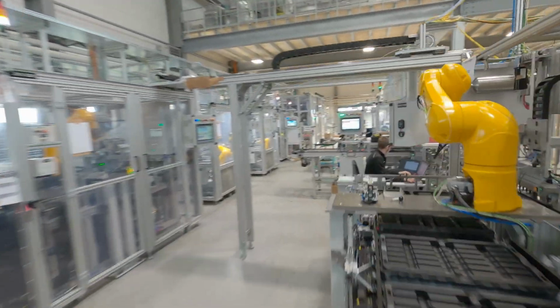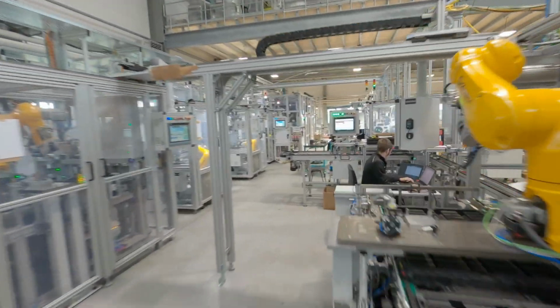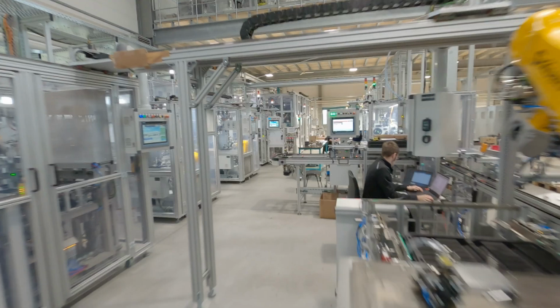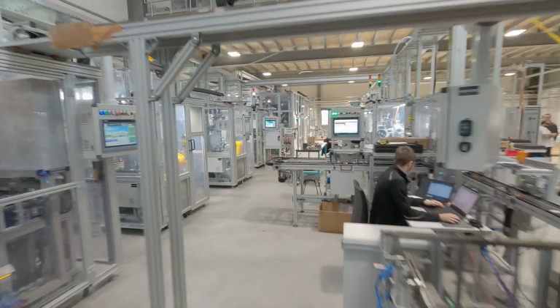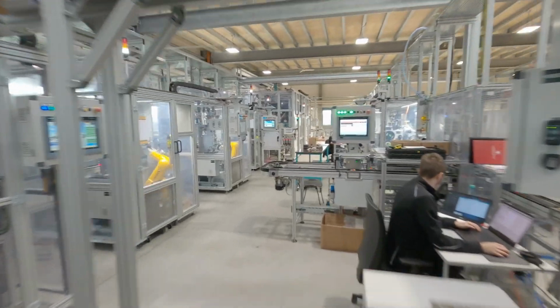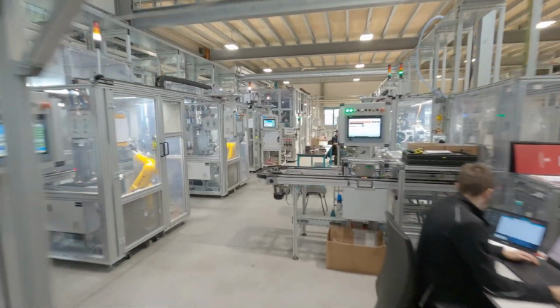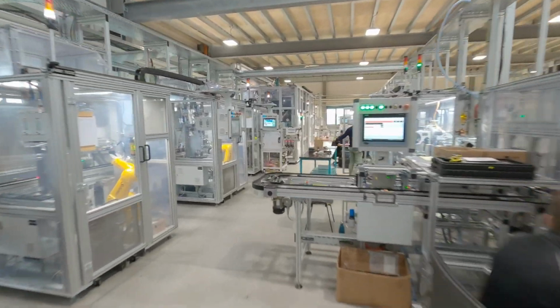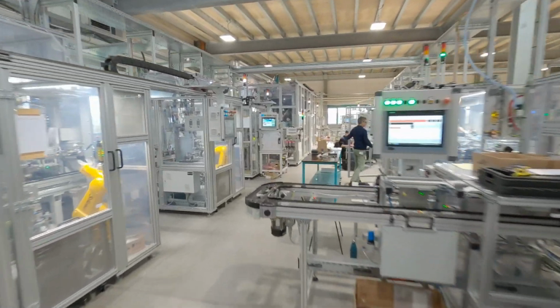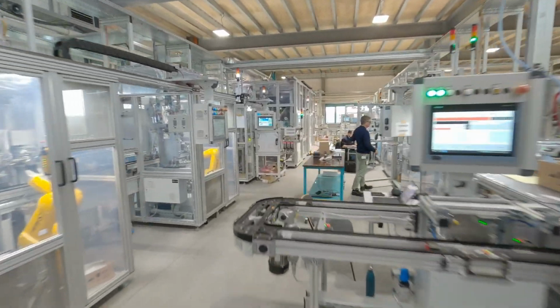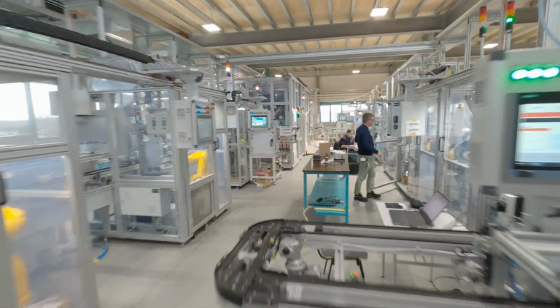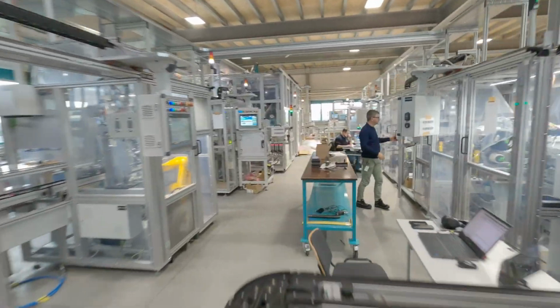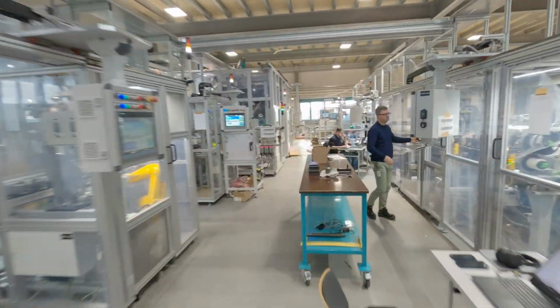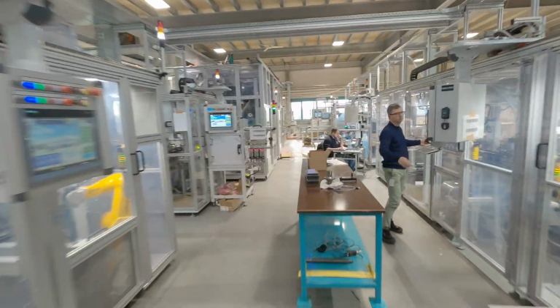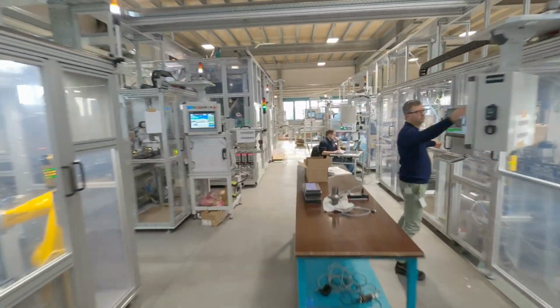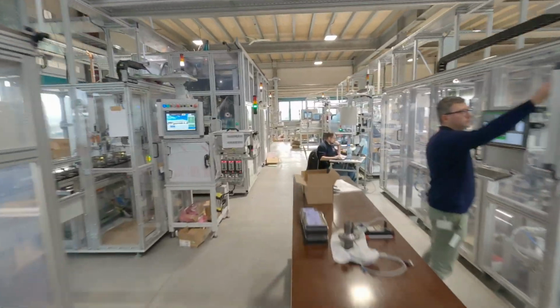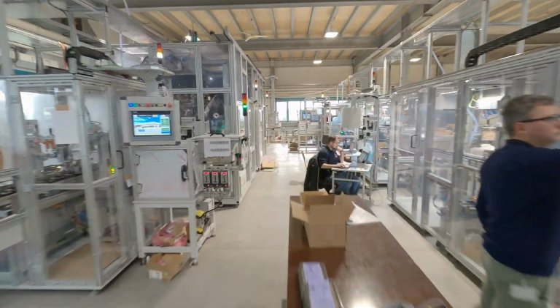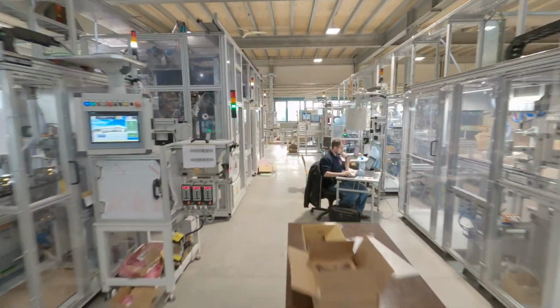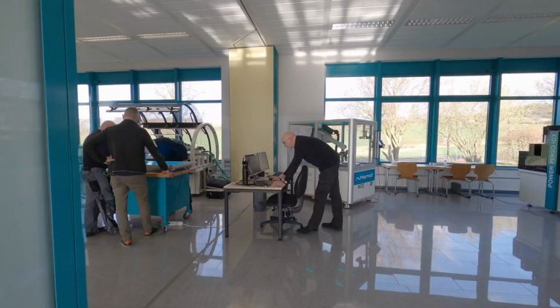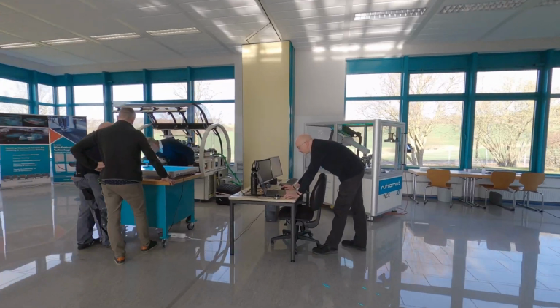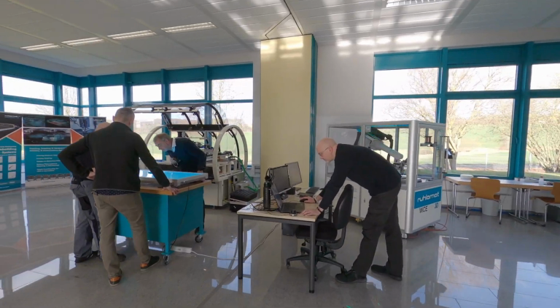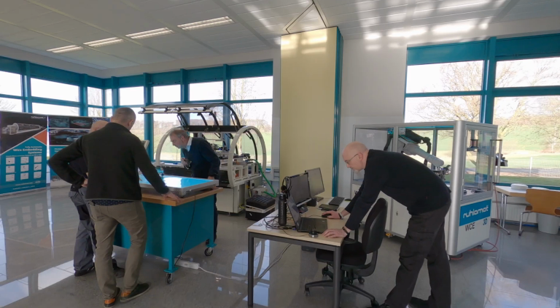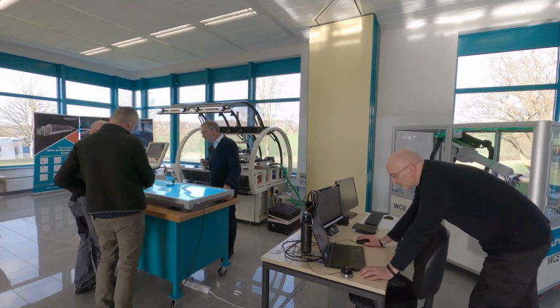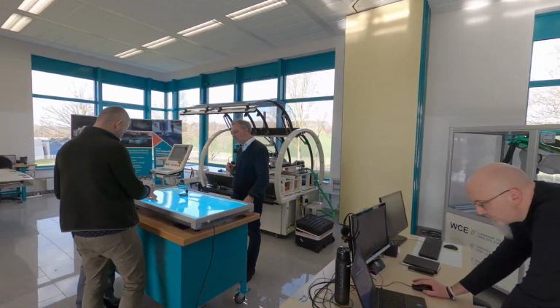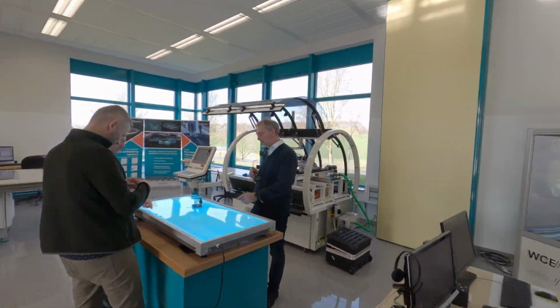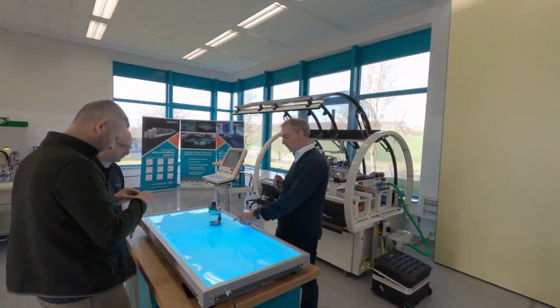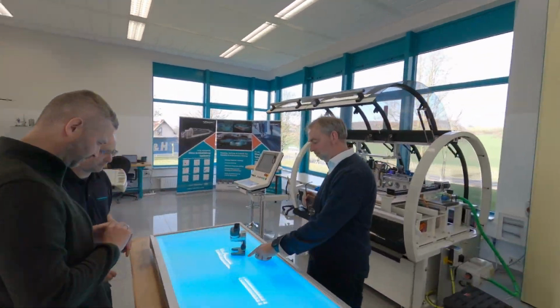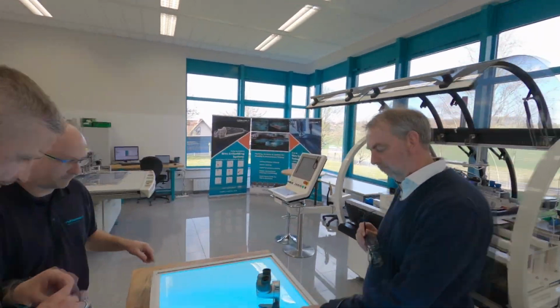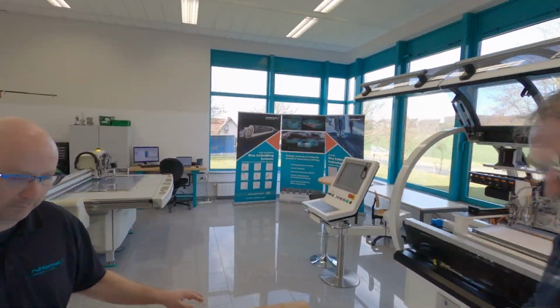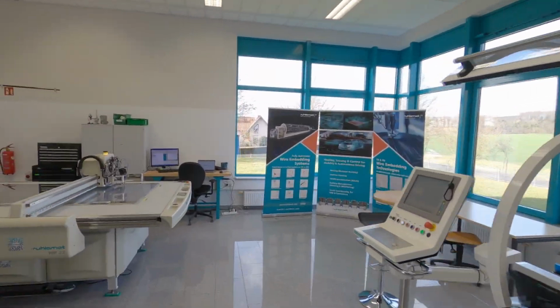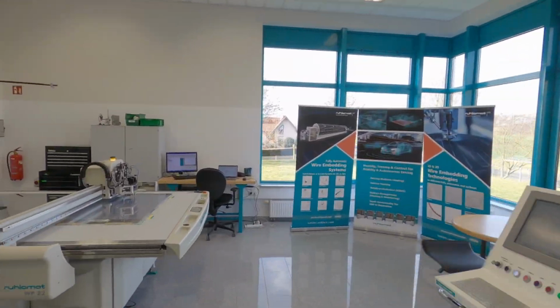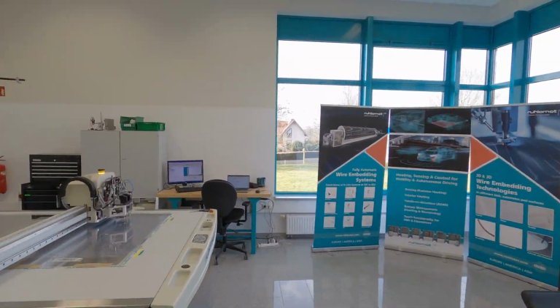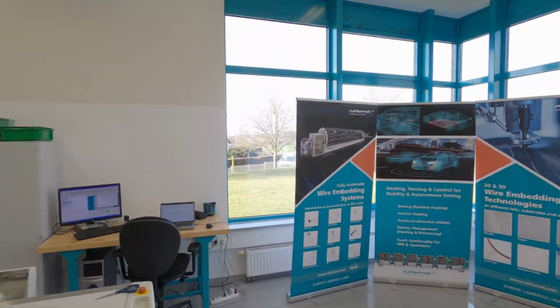If you want to see all this for yourself first, then just drop by. In our showroom, we will give you a little insight into the Rulamat machine world.